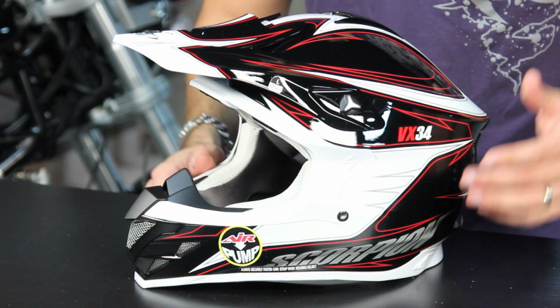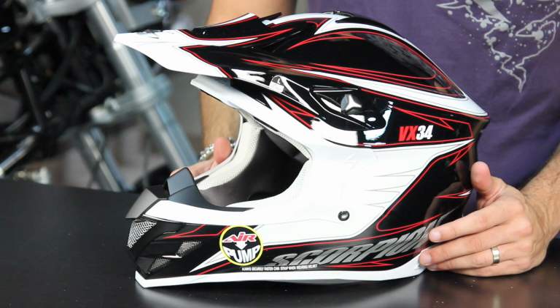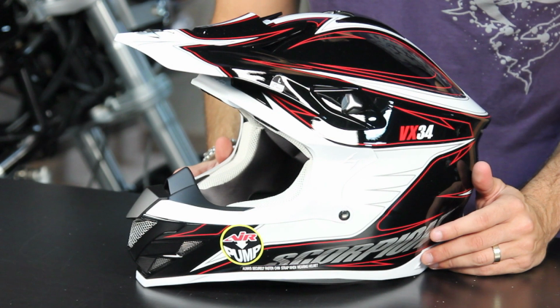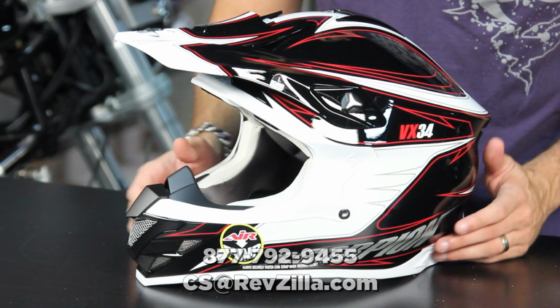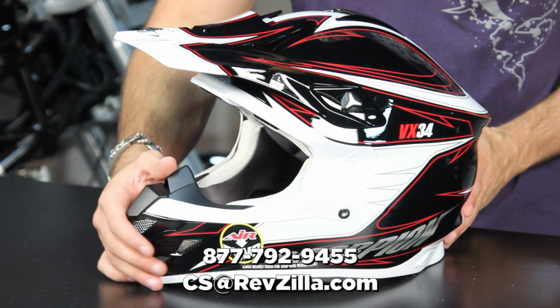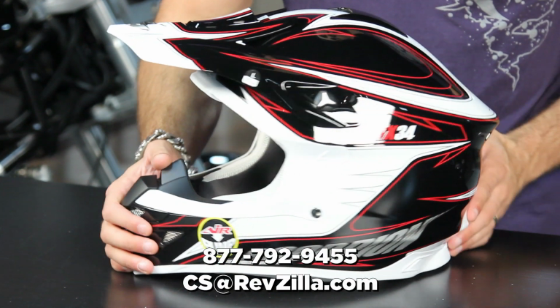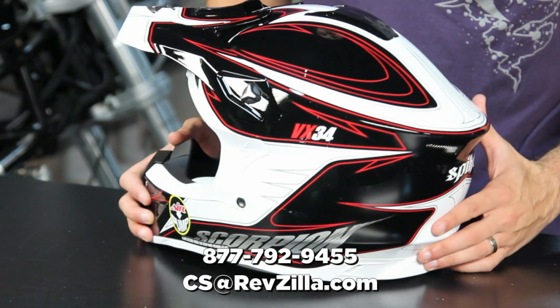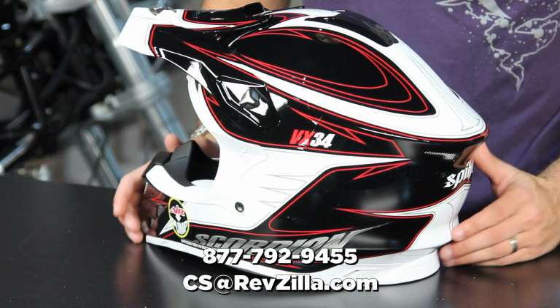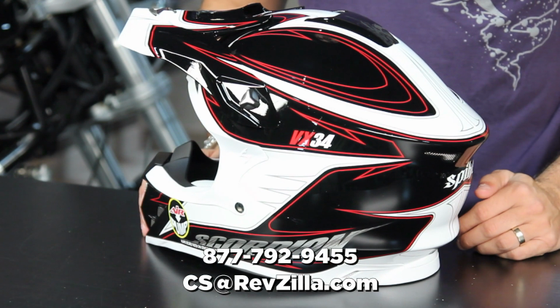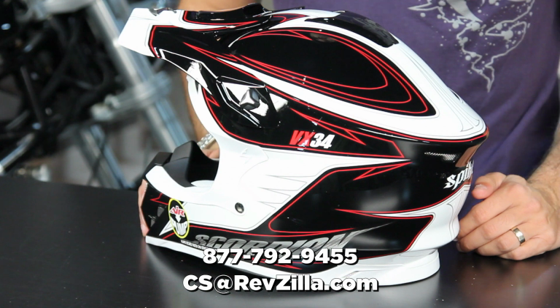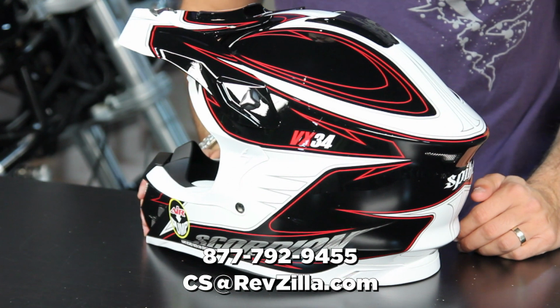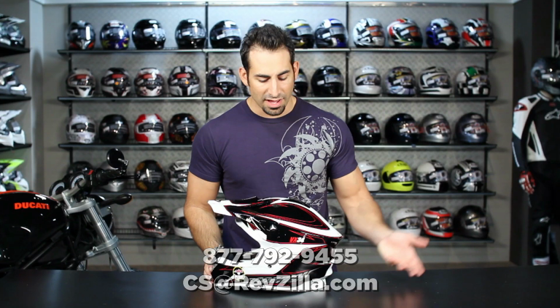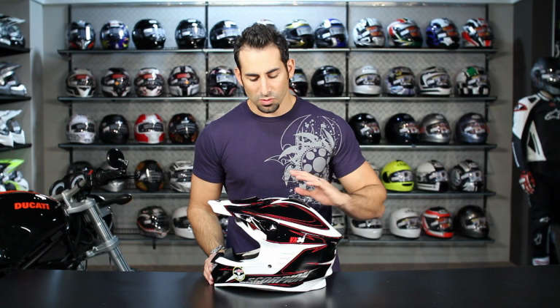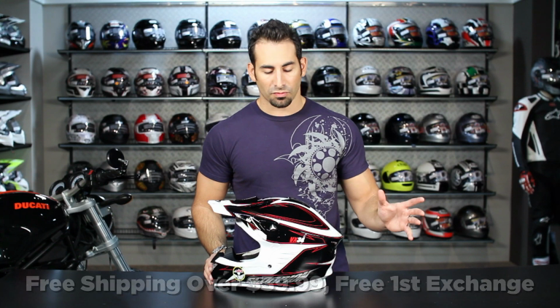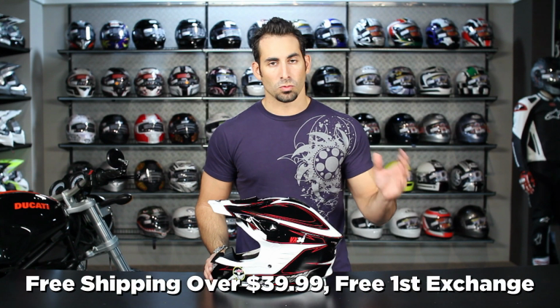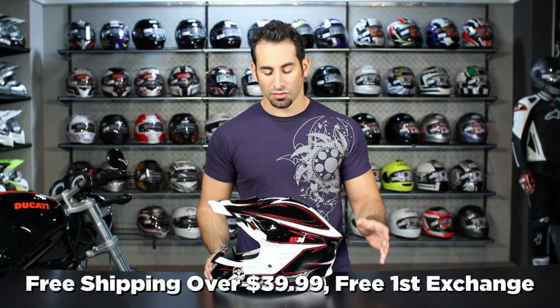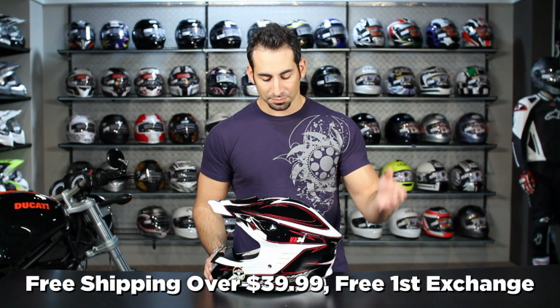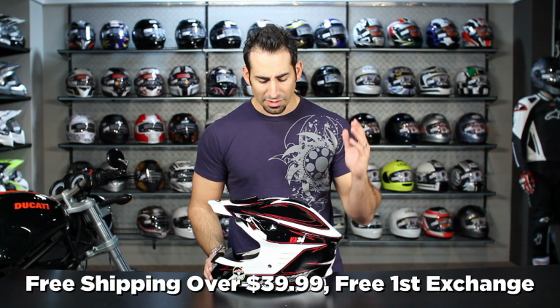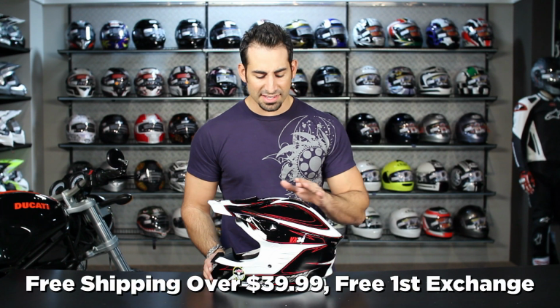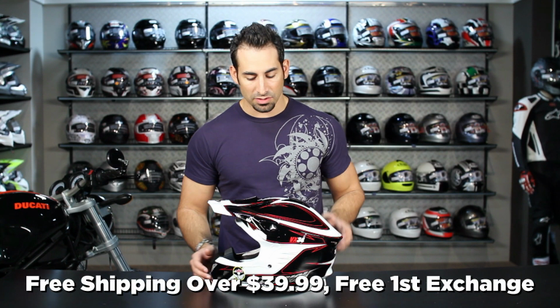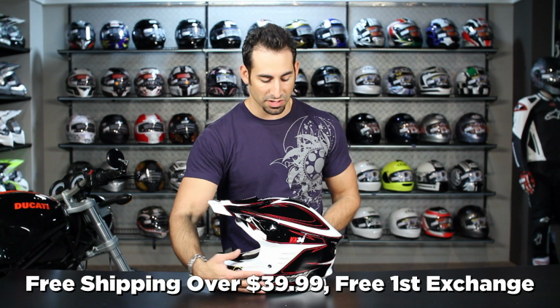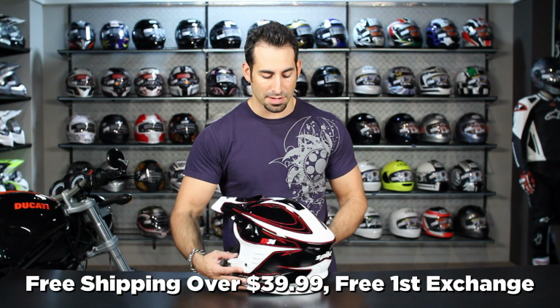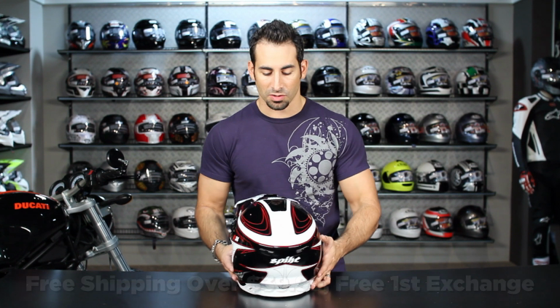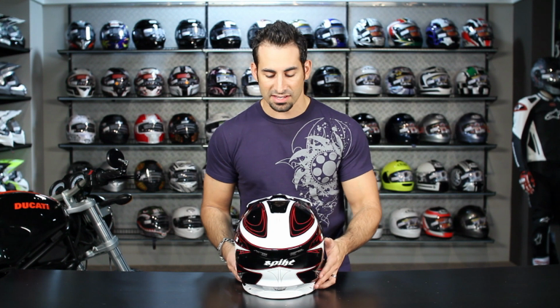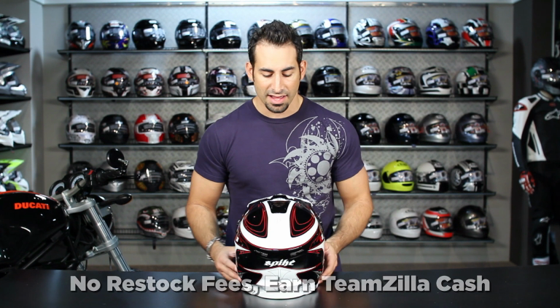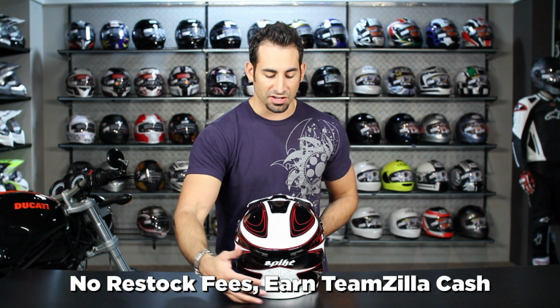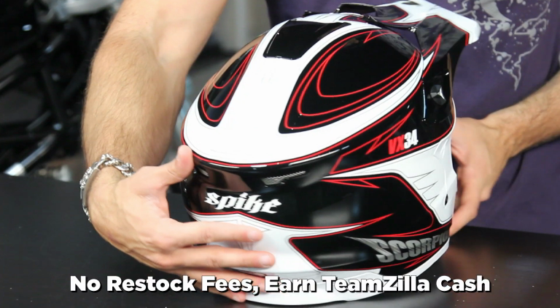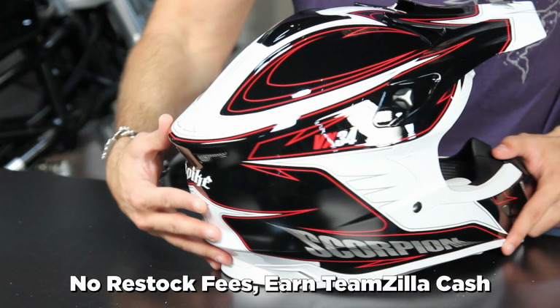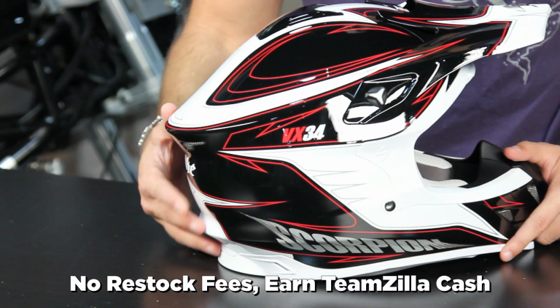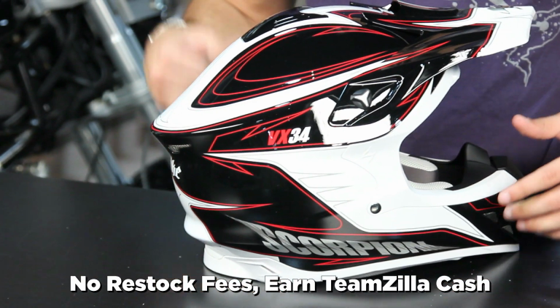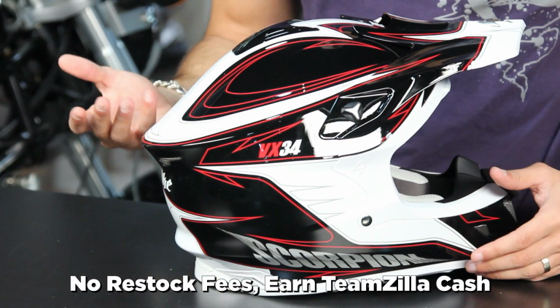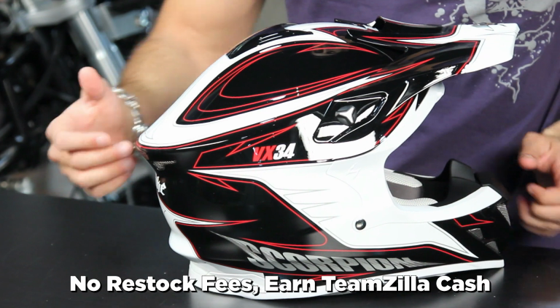If you have any questions, shoot us a line — see us at RevZilla.com or 877-792-9455. As always, we're going to ship it for free, we'll exchange it for free. If you don't like it, send it back in new condition and we'll give you 100% back to your card without a restock fee, and you can earn TeamZilla cash to be applied to your next order by continuing to shop from us.